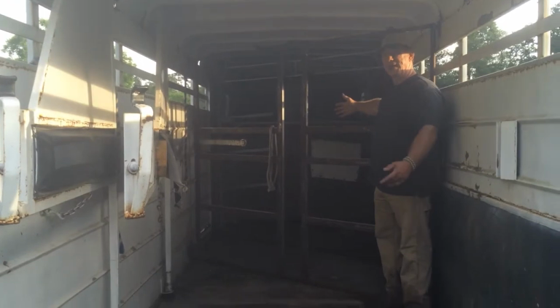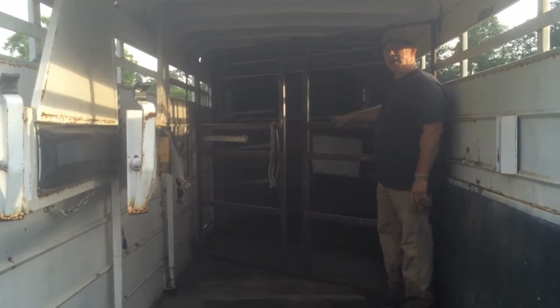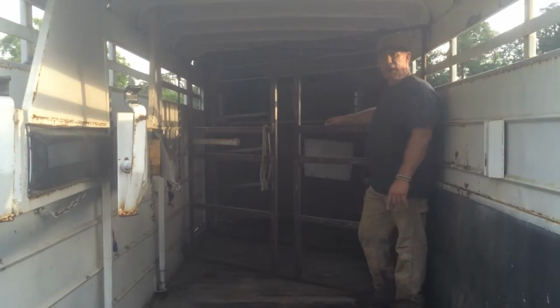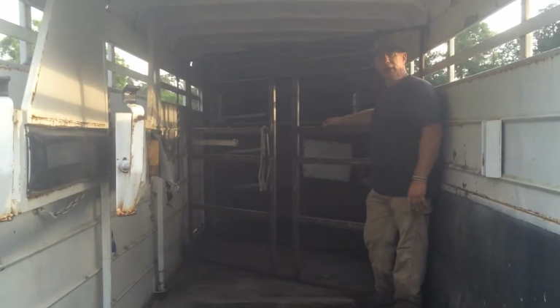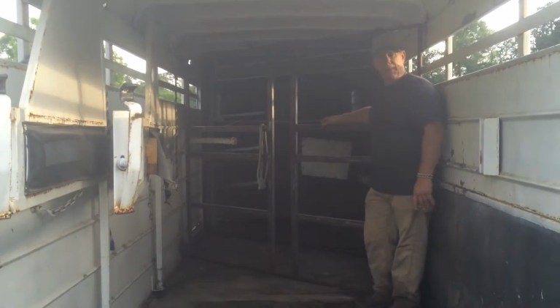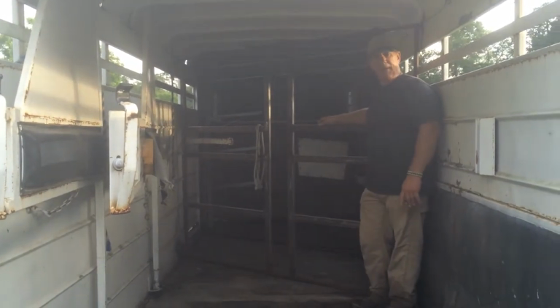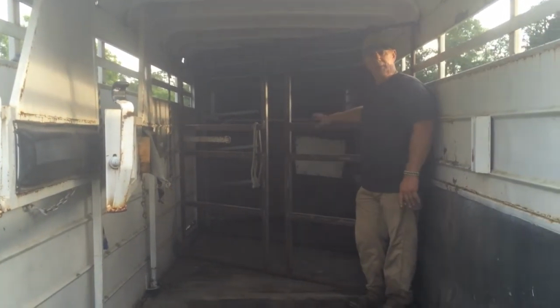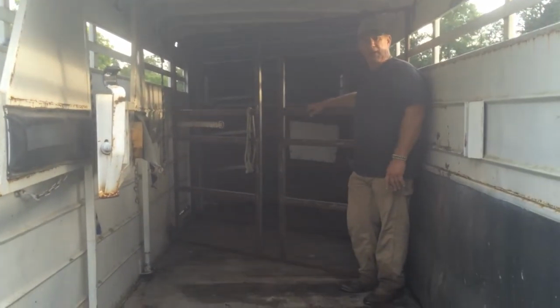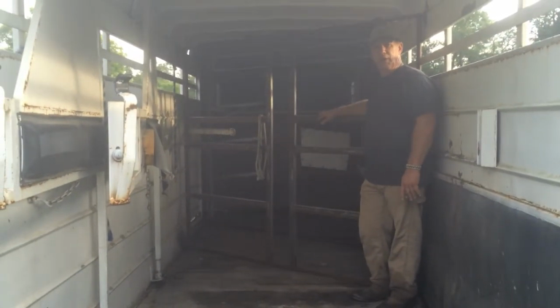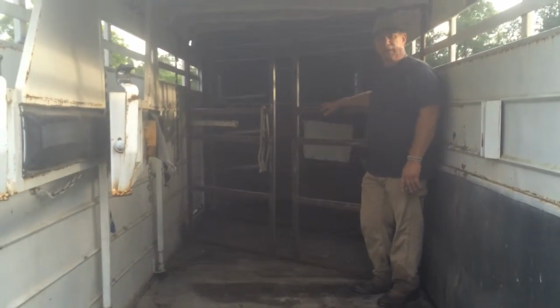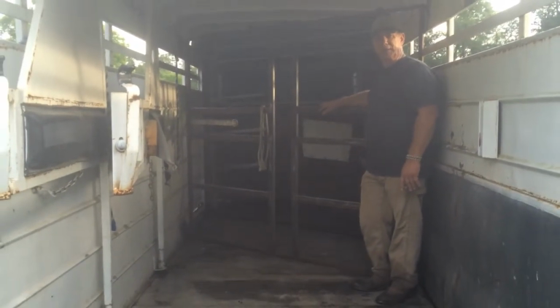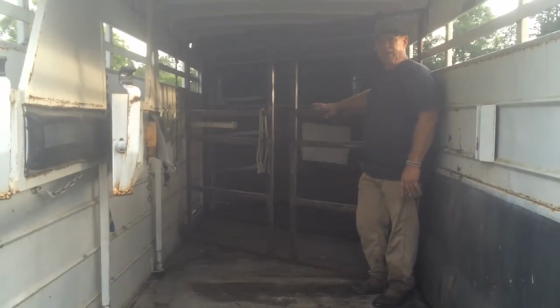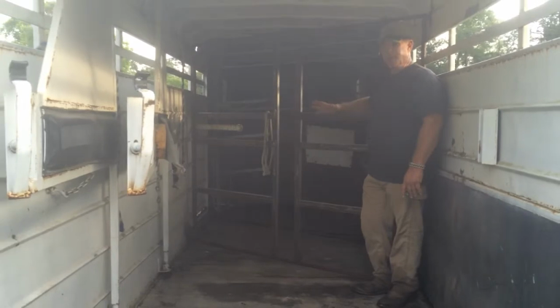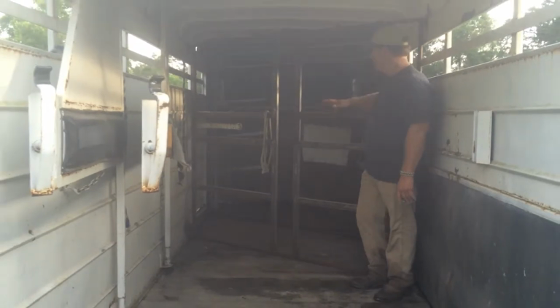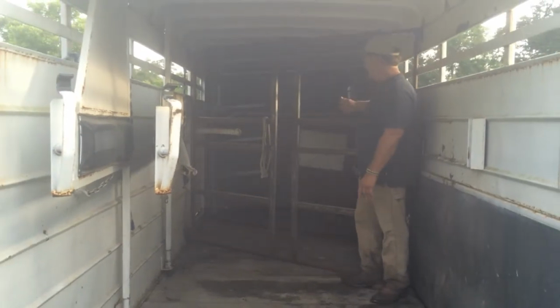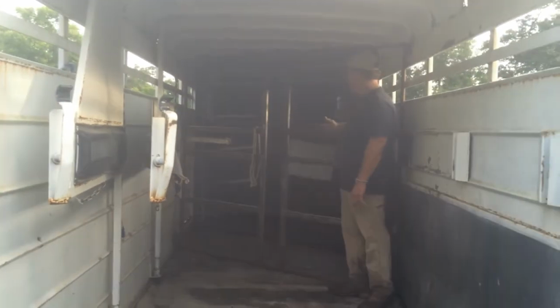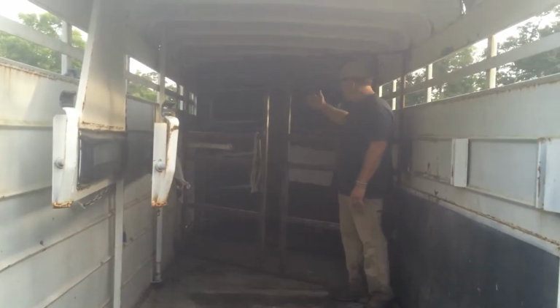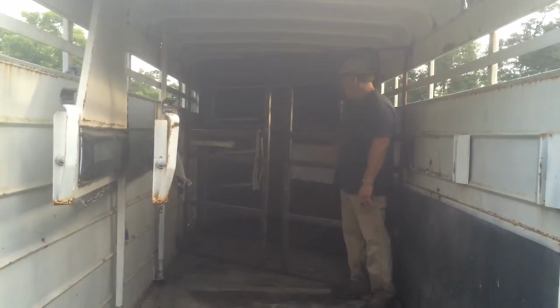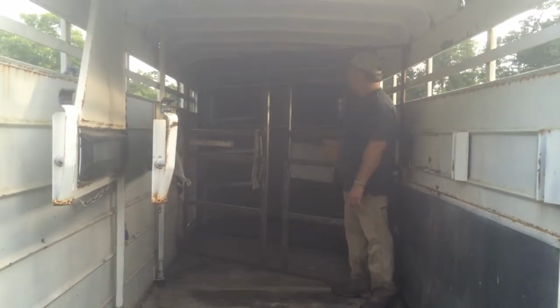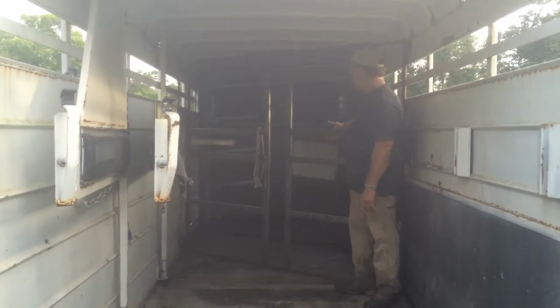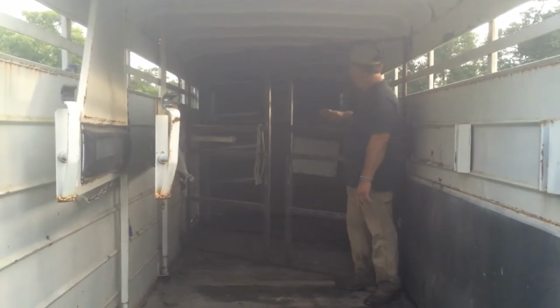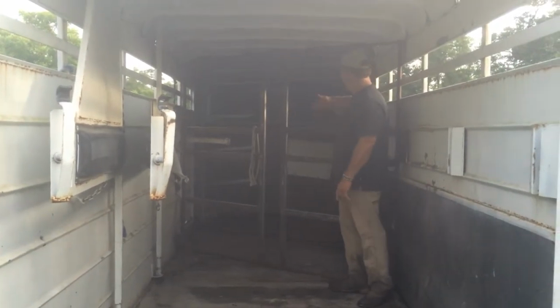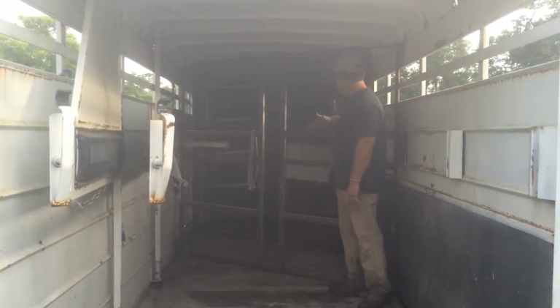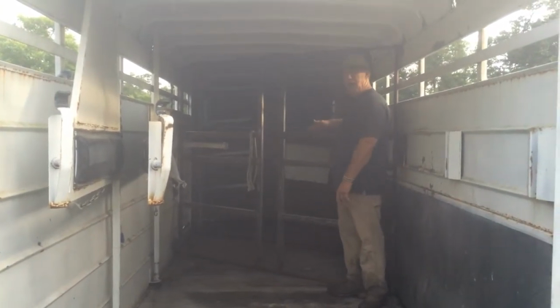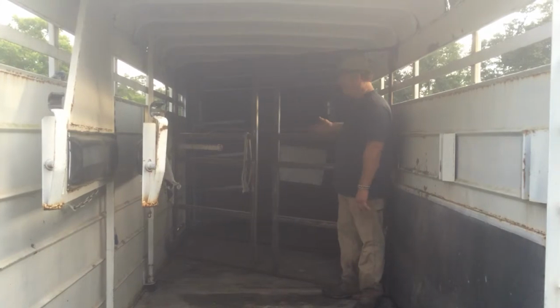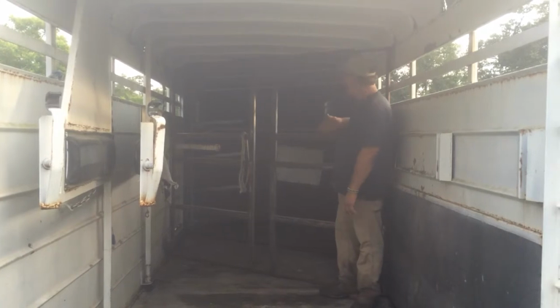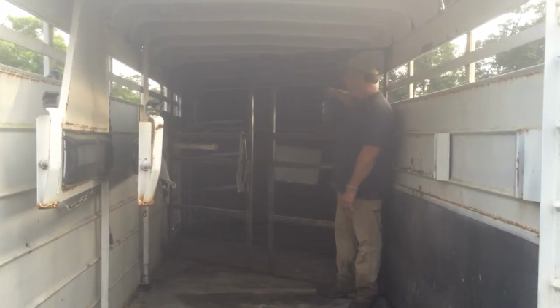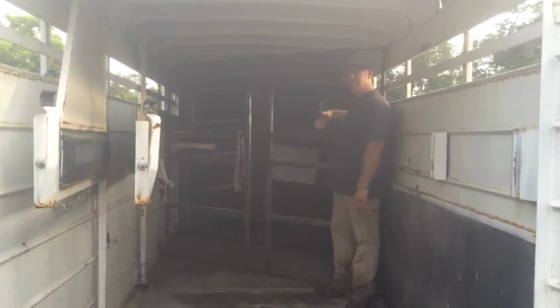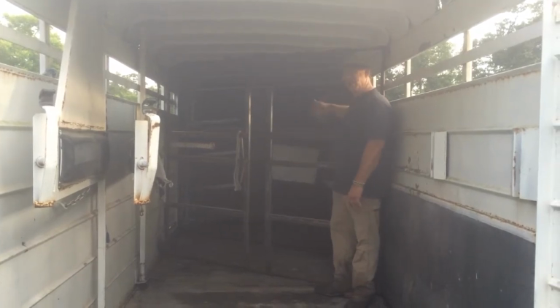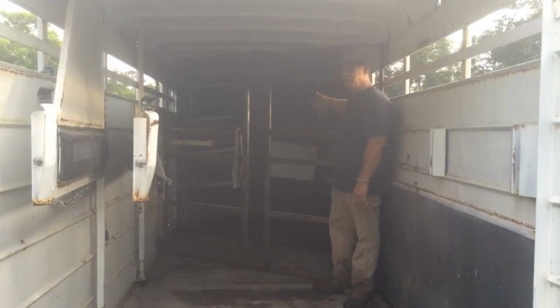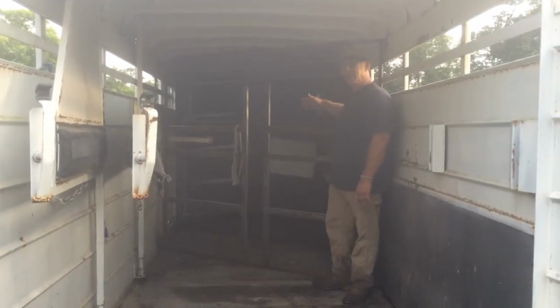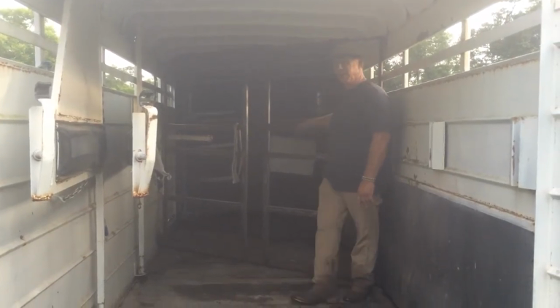I wanted to have more living quarters in this trailer, but I had a tragedy that happened in my family, and that's why I'm selling this trailer — I've got to make some changes. There's a wall that's going to go up here, and you've got about 18 feet of living area. This thing is ready to build.